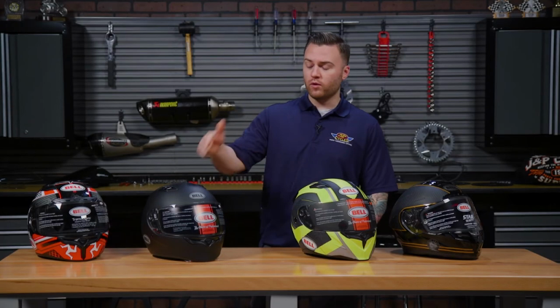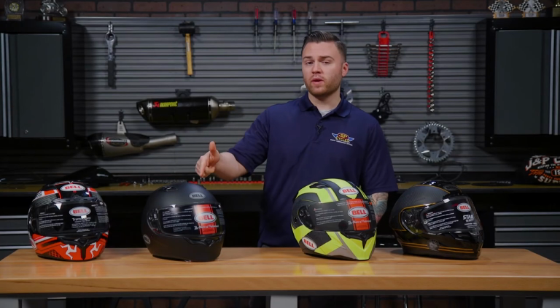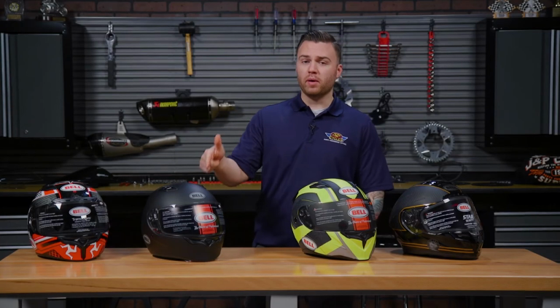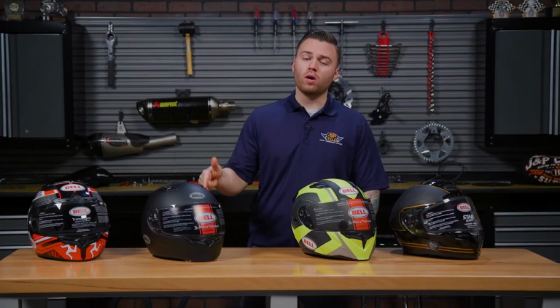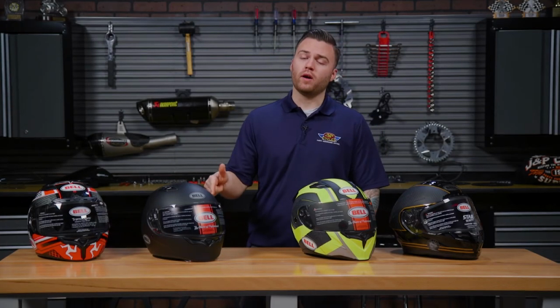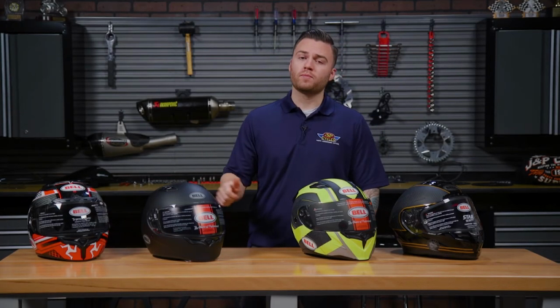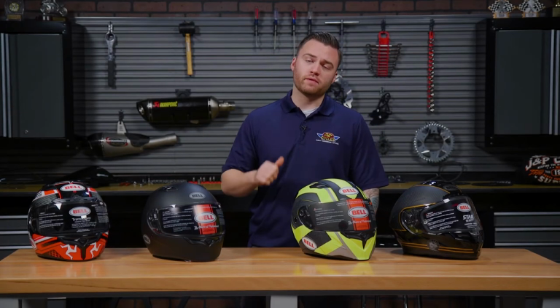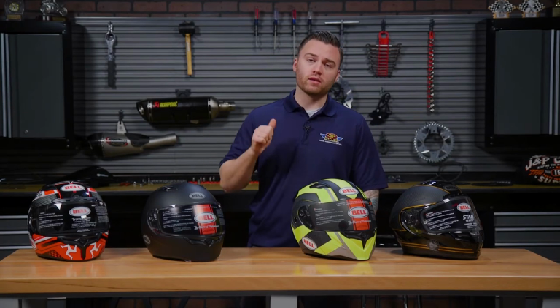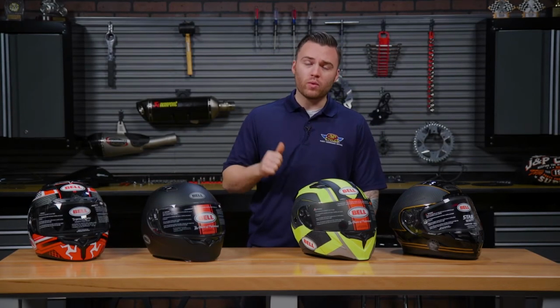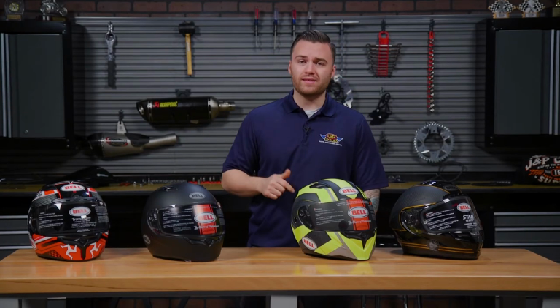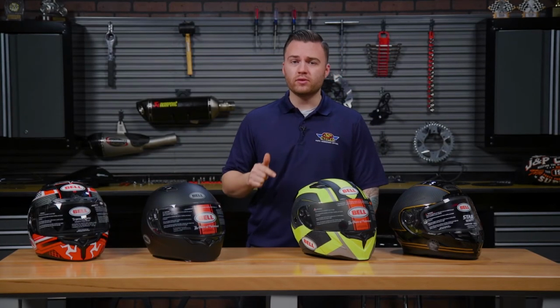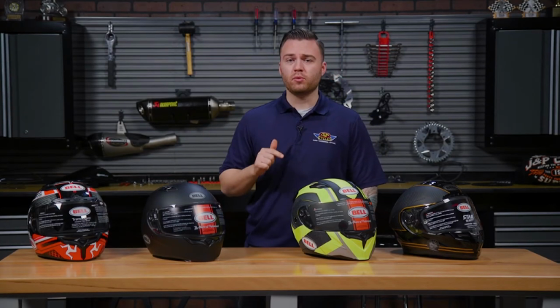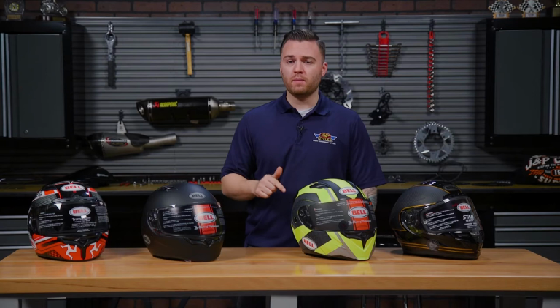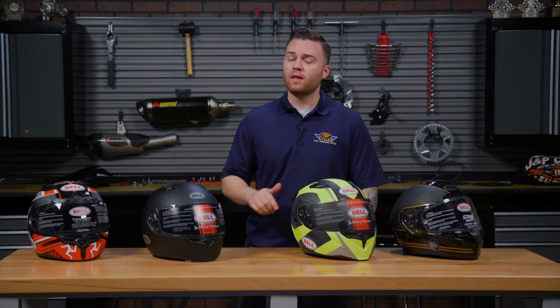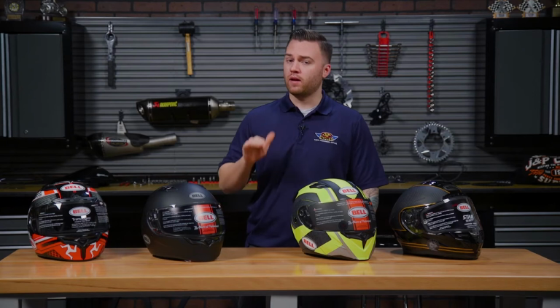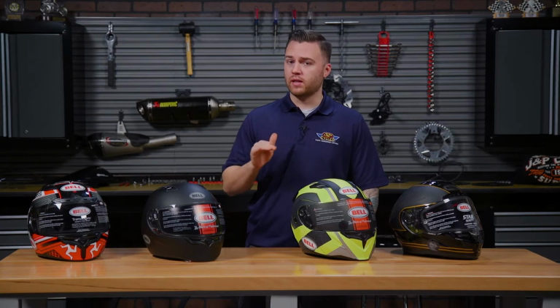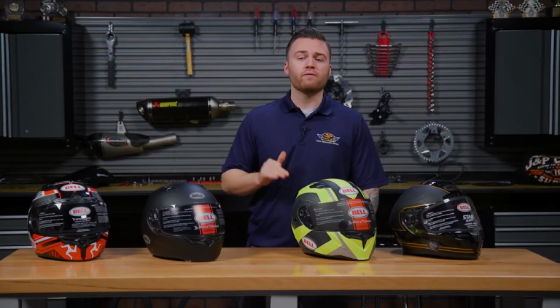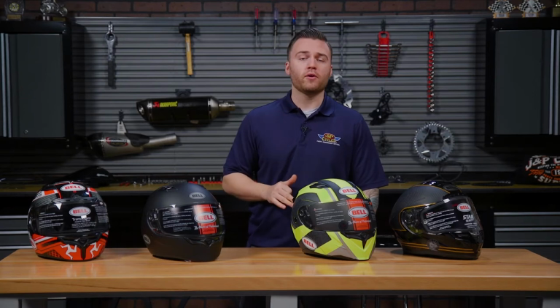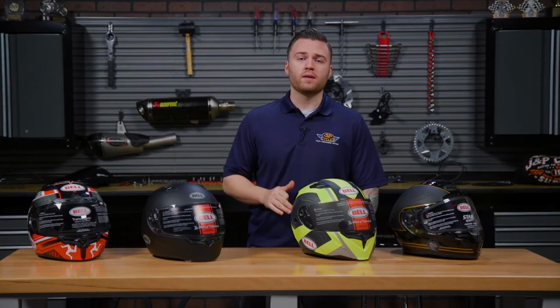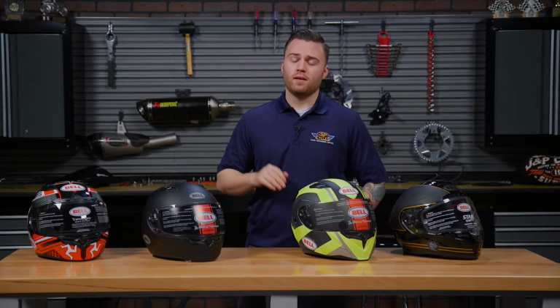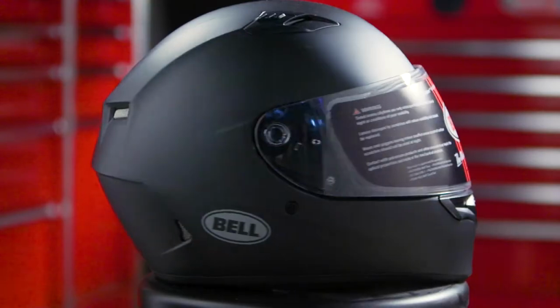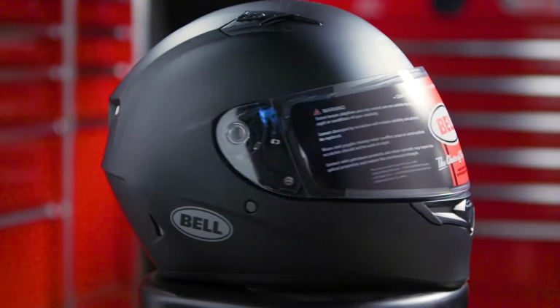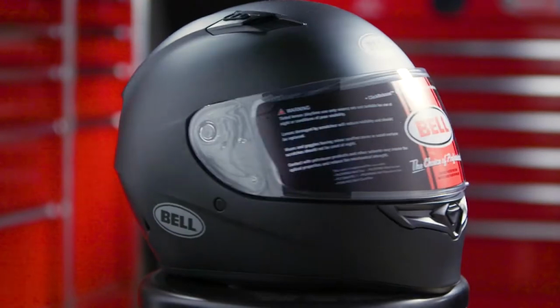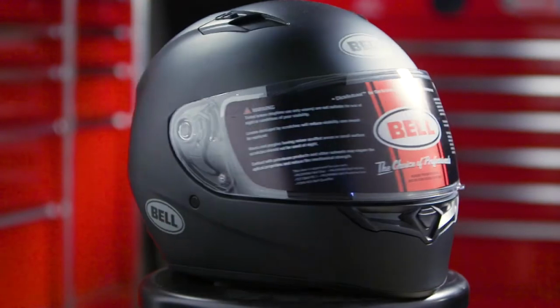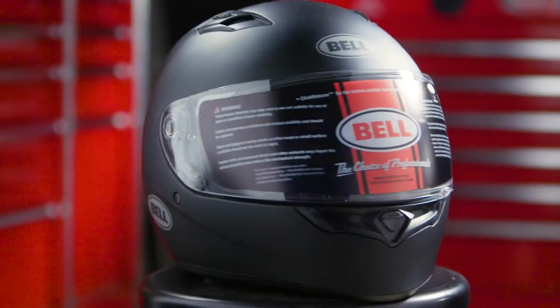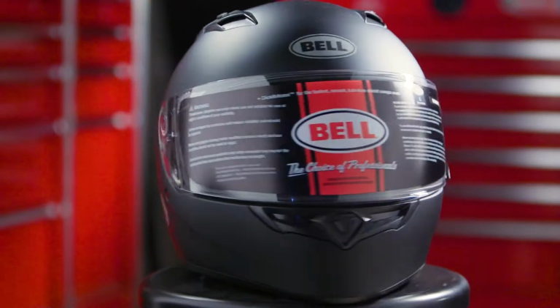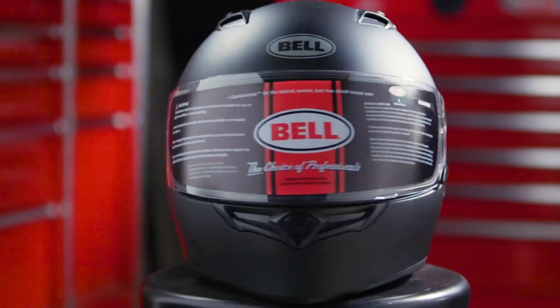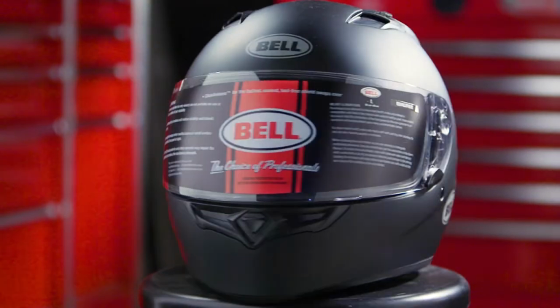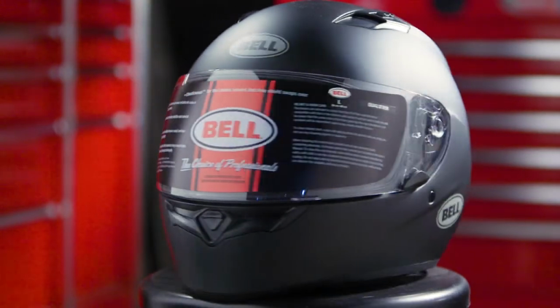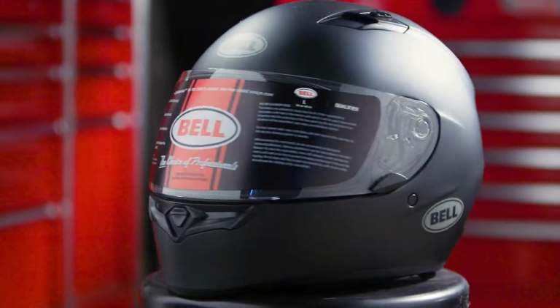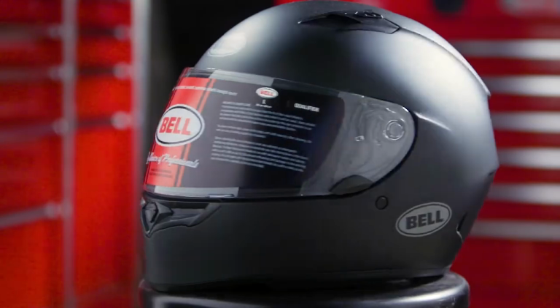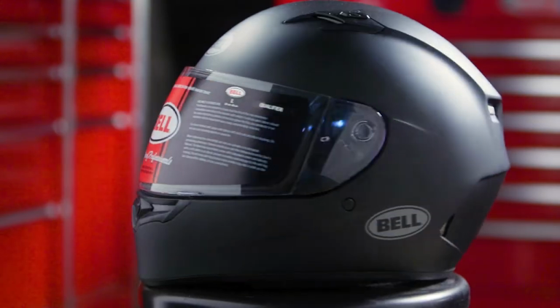First, we have the Bell Qualifier. This is a very lightweight DOT approved helmet that comes at a great value. It has an anti-fog shield, great vents, and is very aerodynamic.